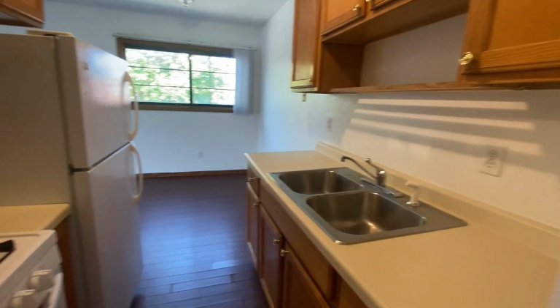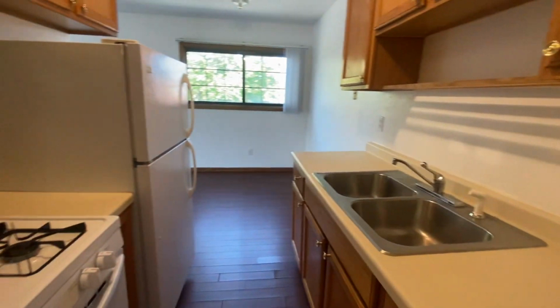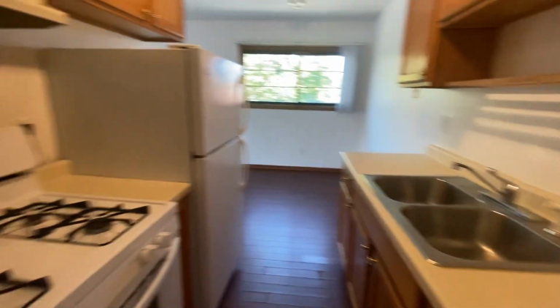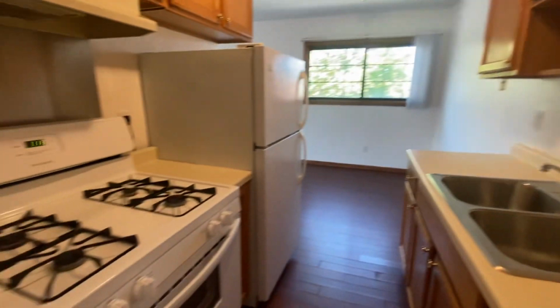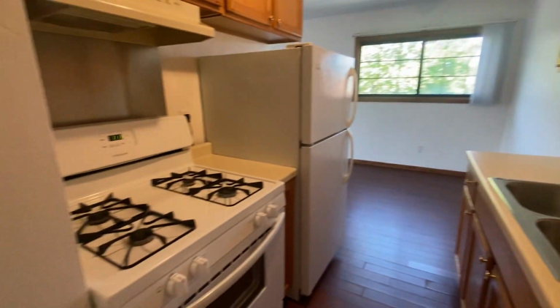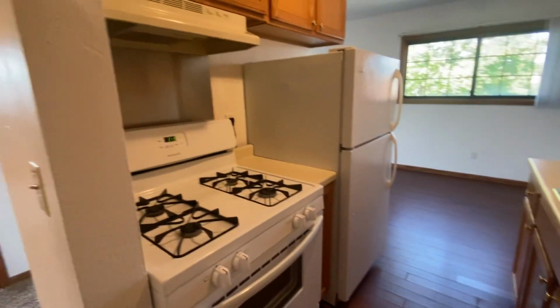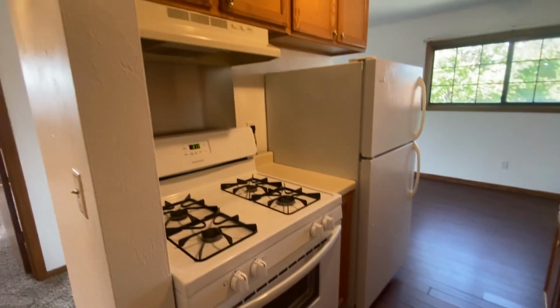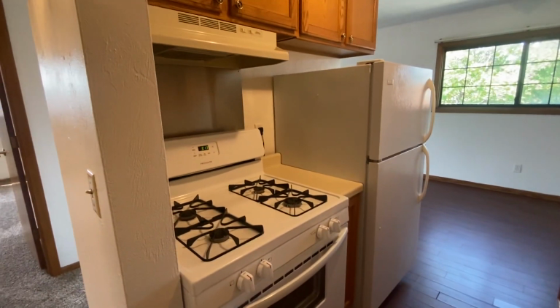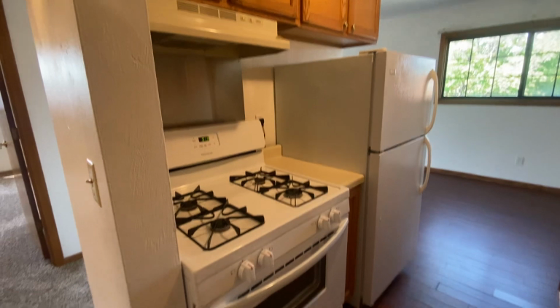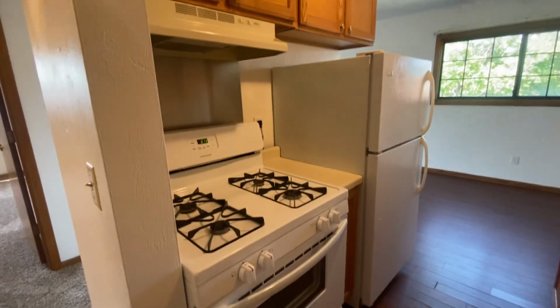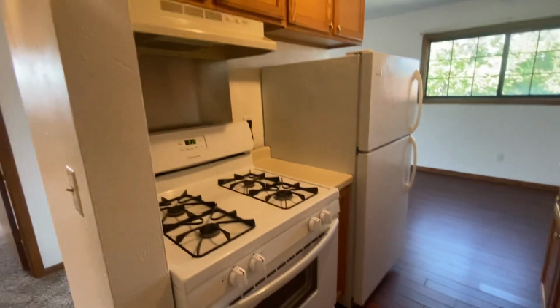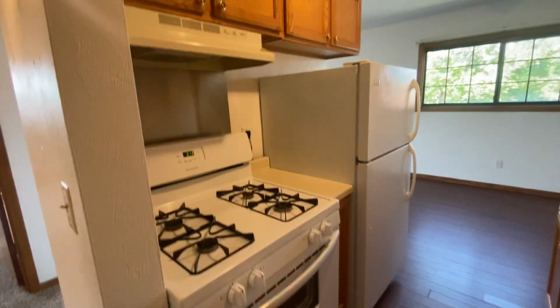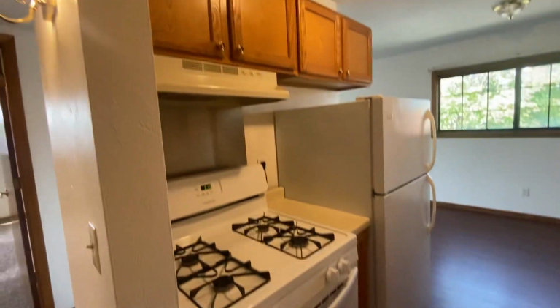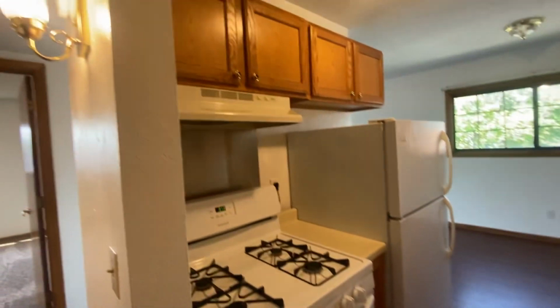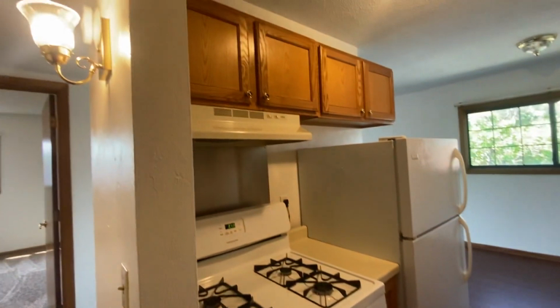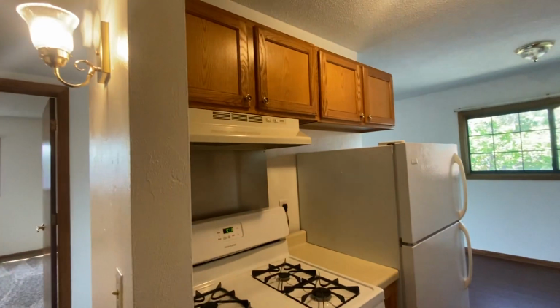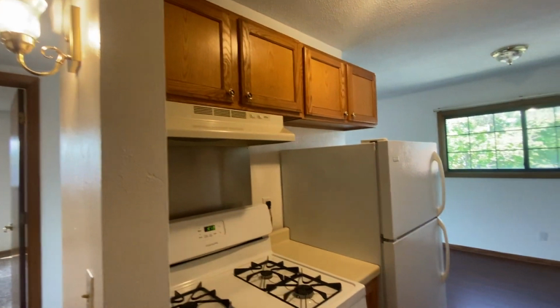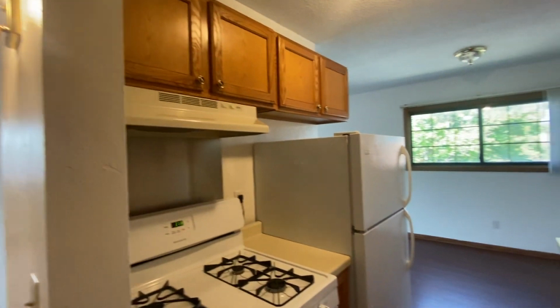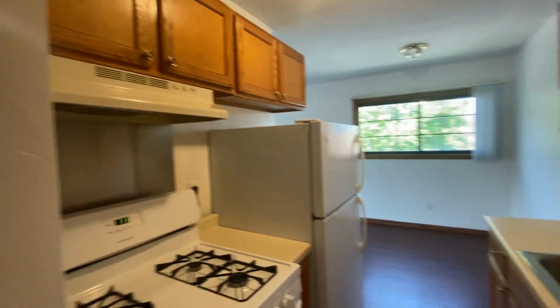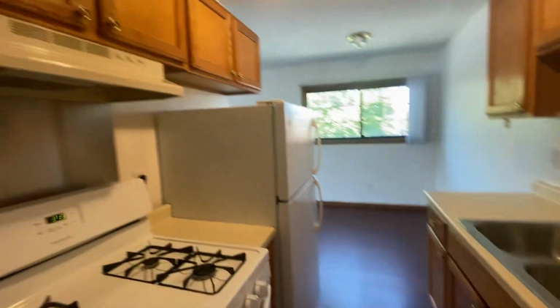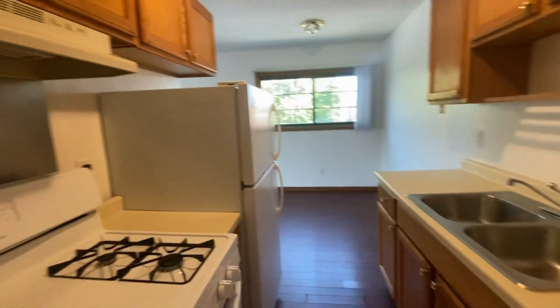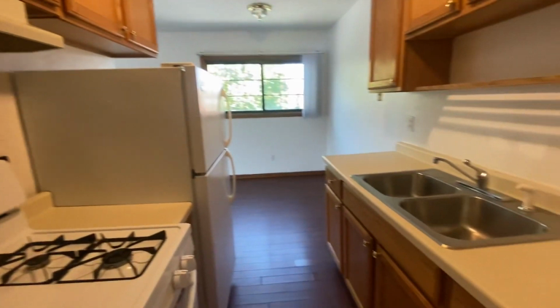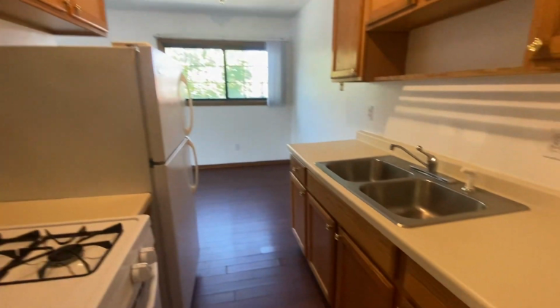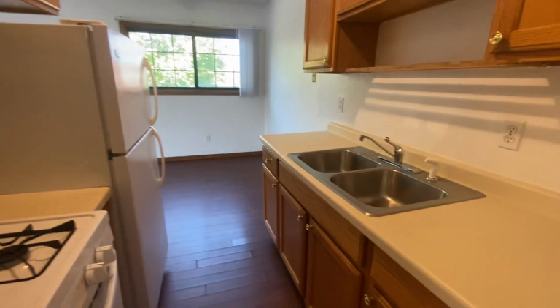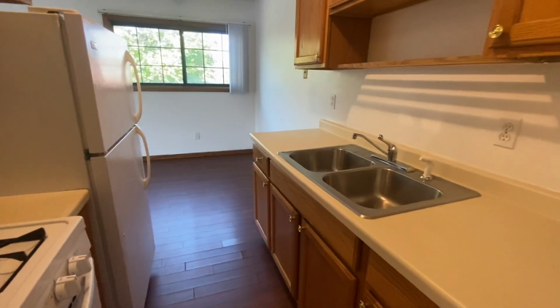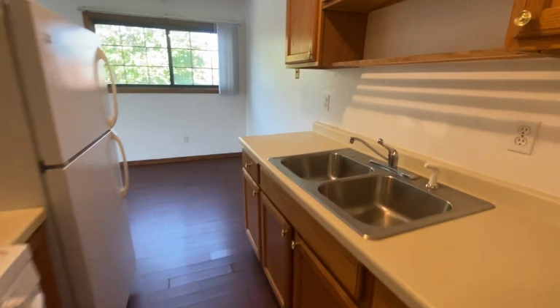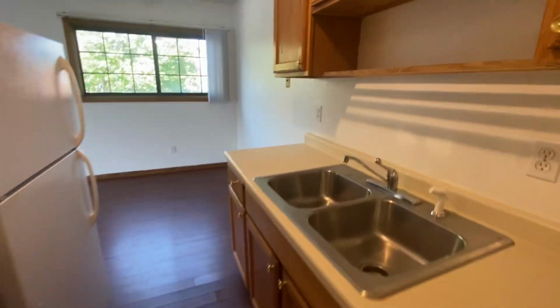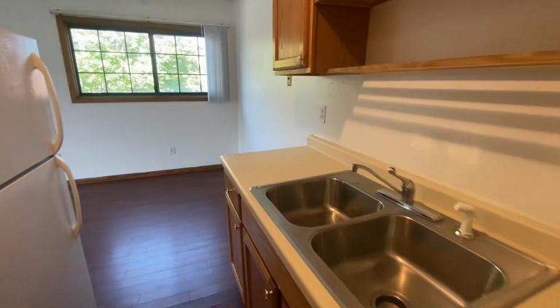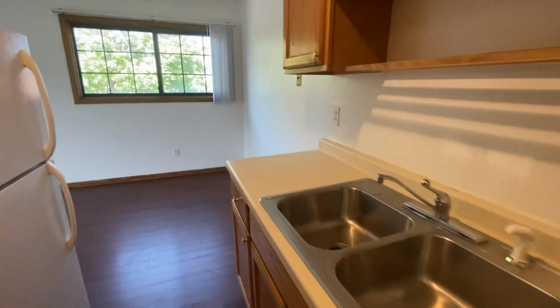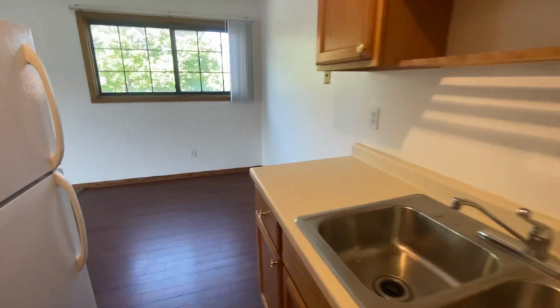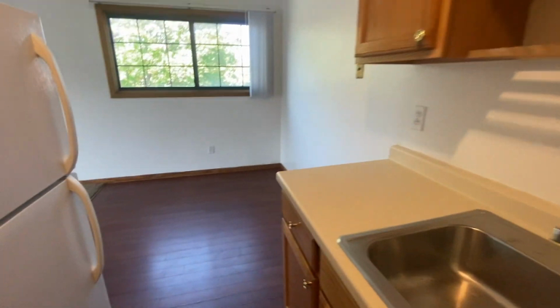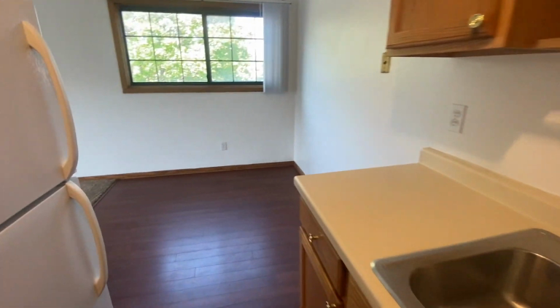It does bring you around into your kitchen area with your gas range stove, cabinetry on both sides so there's plenty of space, and then into your eat-in kitchen area.